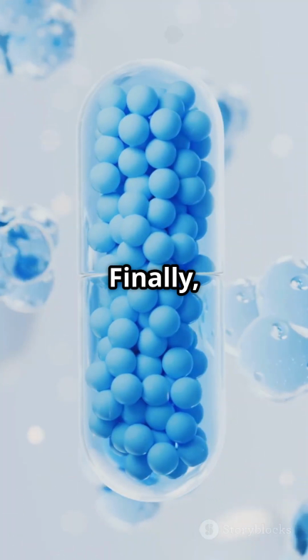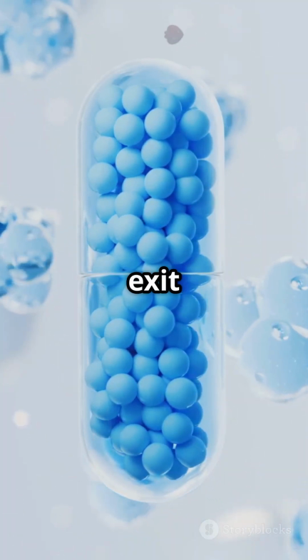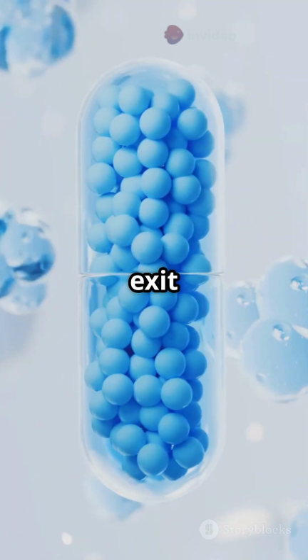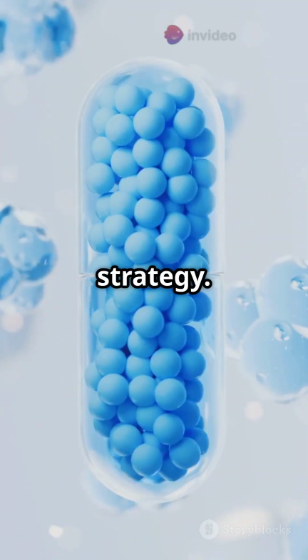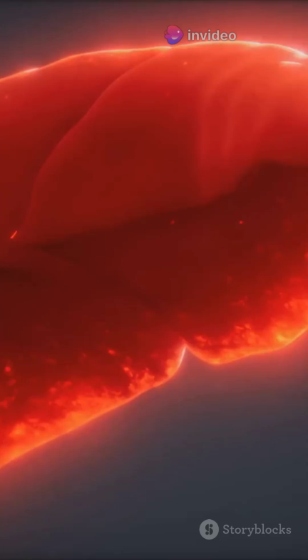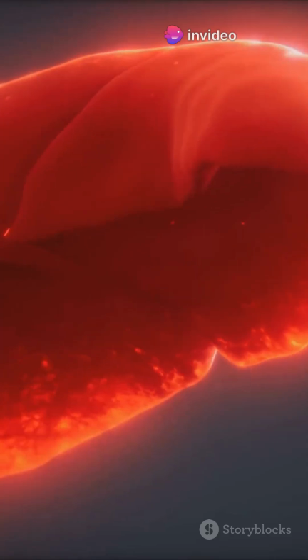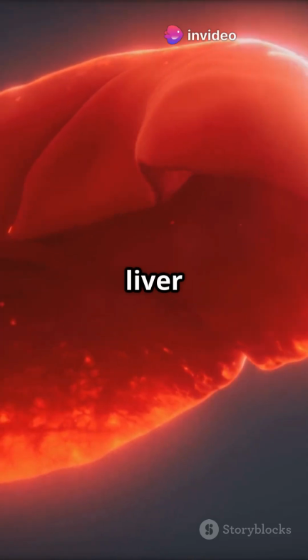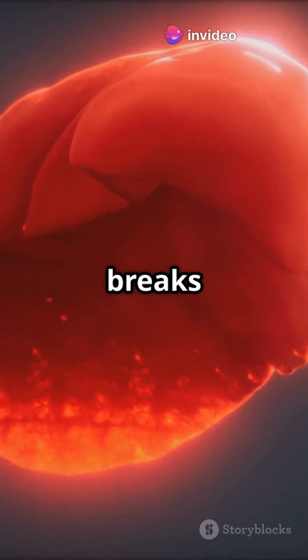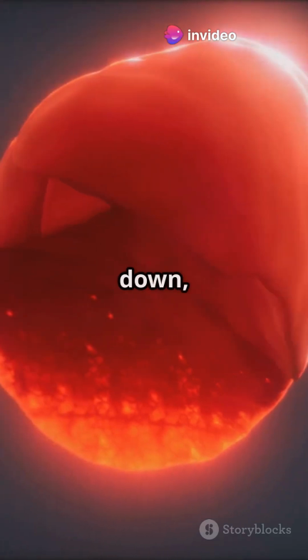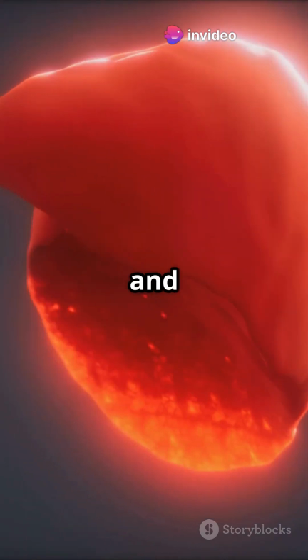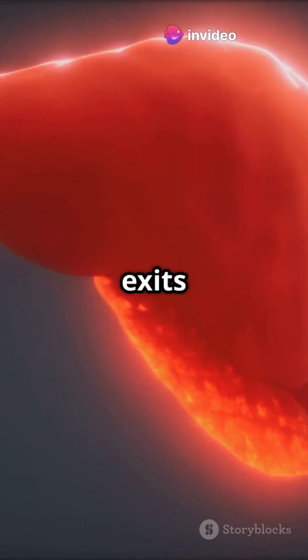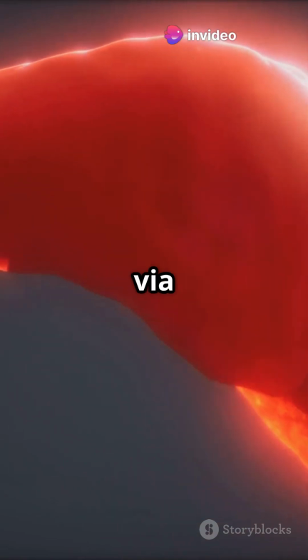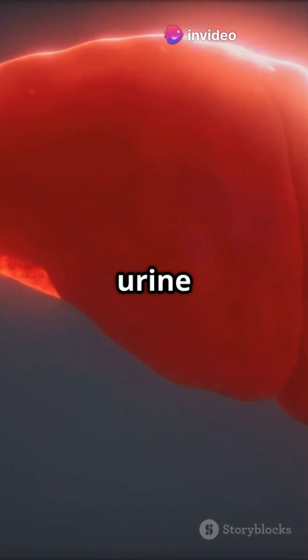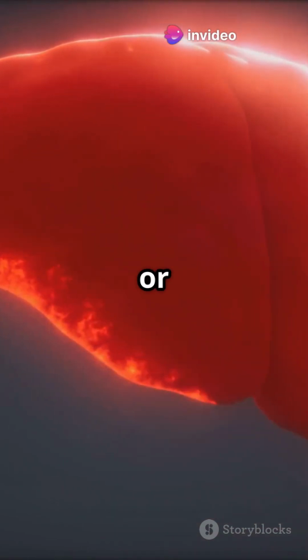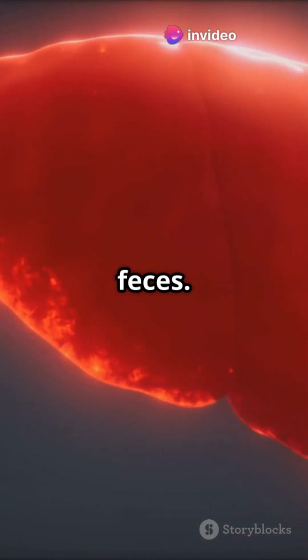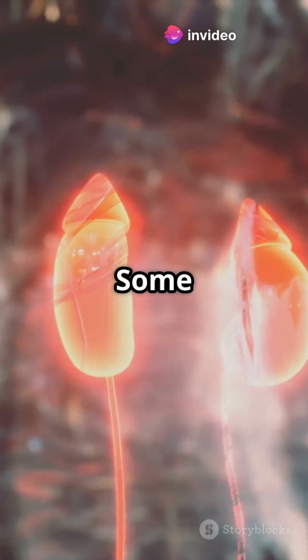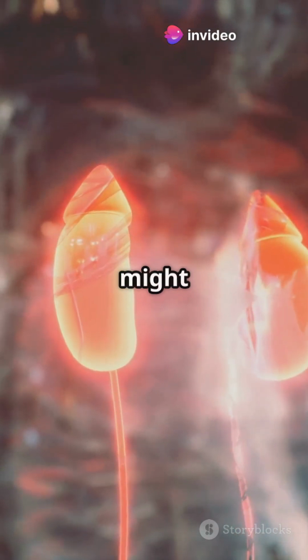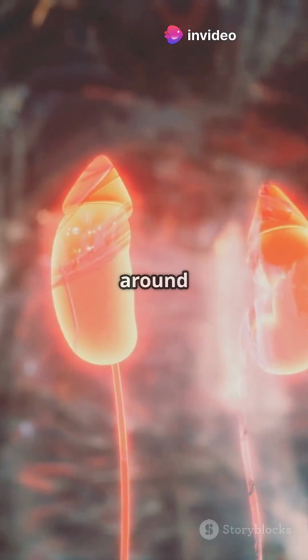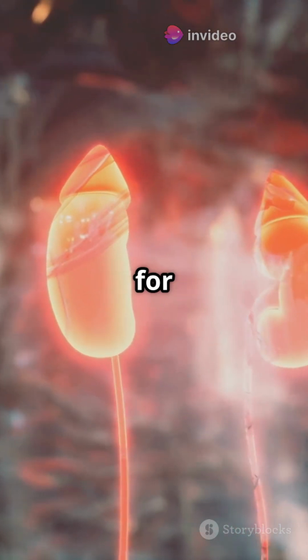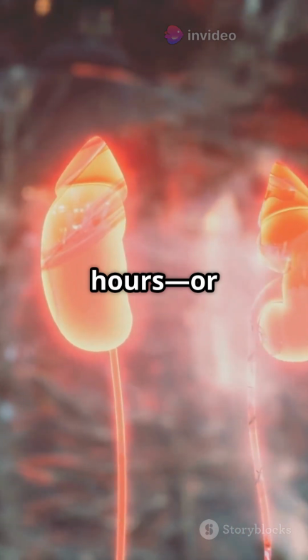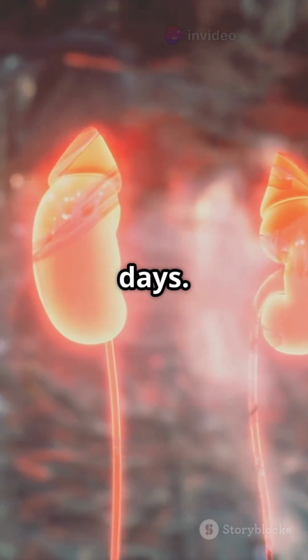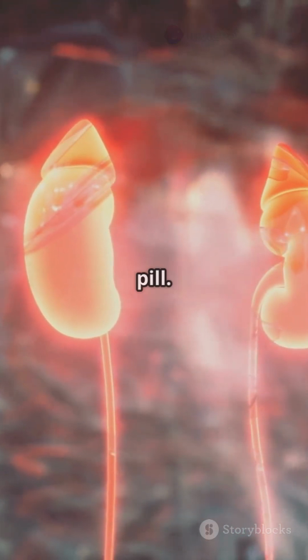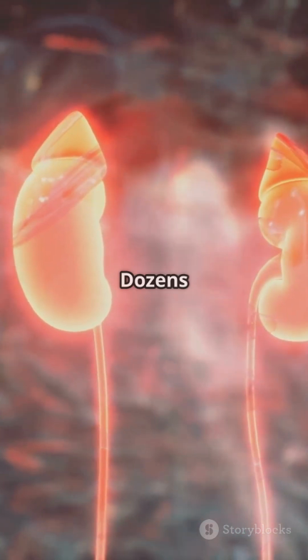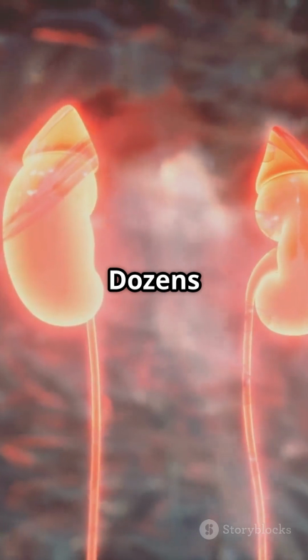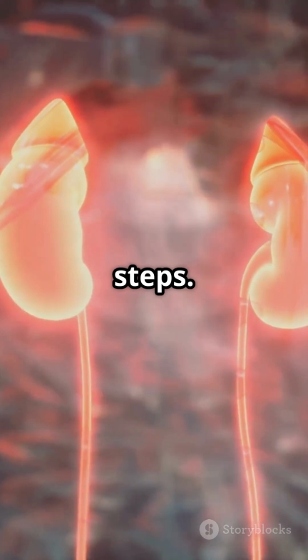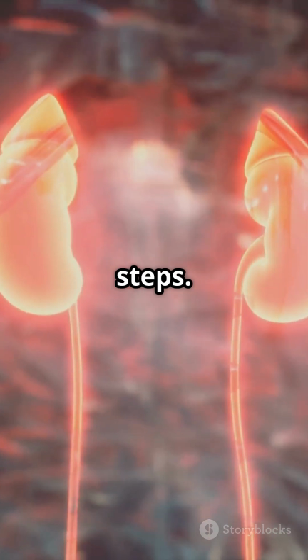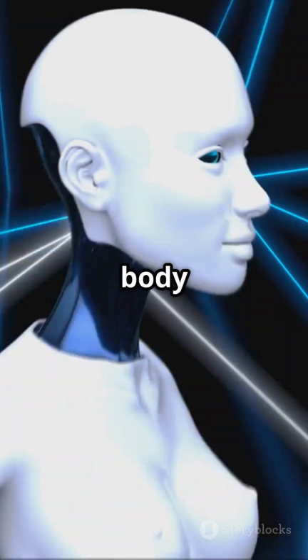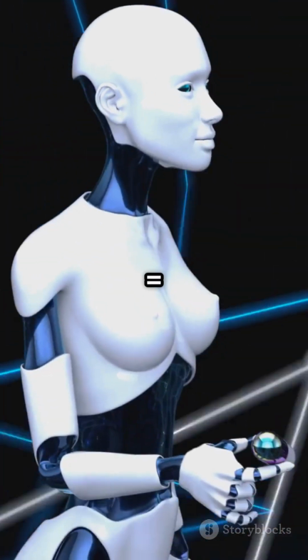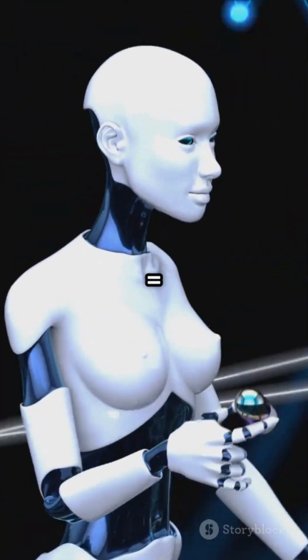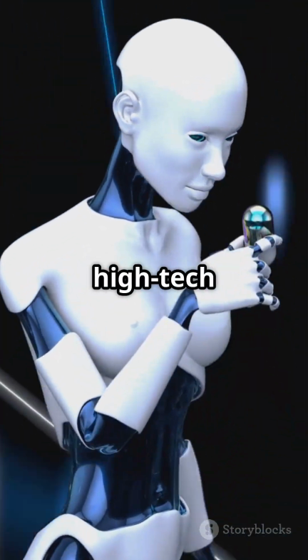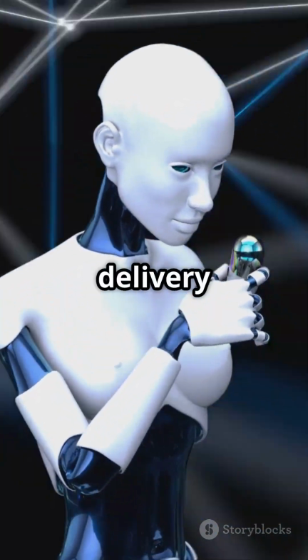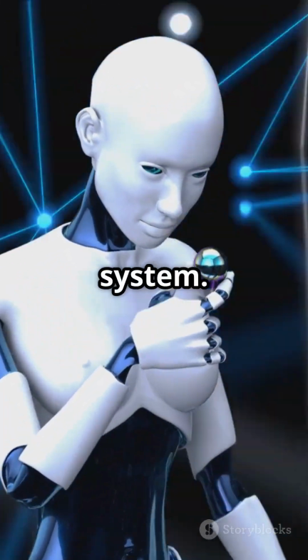Finally, the exit strategy: the liver breaks it down and it exits via urine or faeces. Some bits might hang around for hours or days. One pill, dozens of steps — your body is a high-tech delivery system.